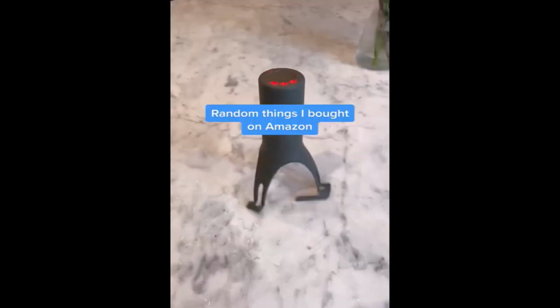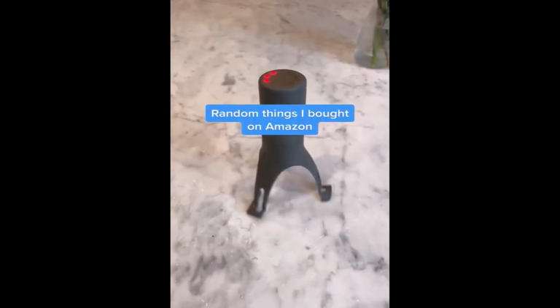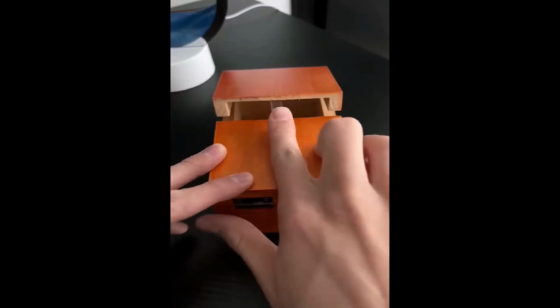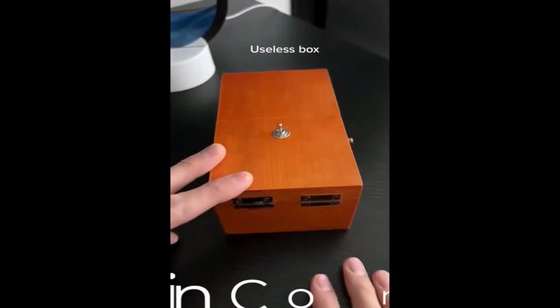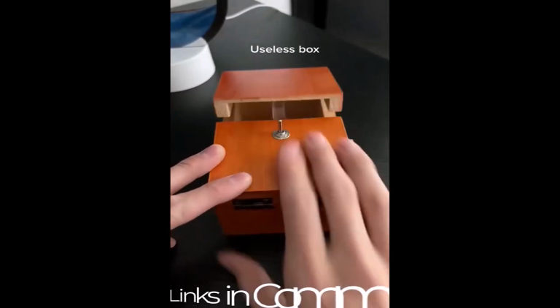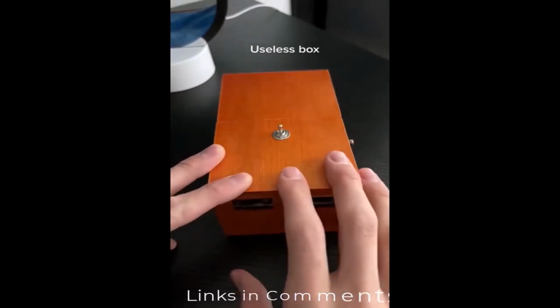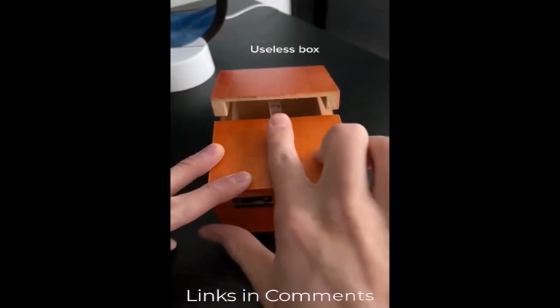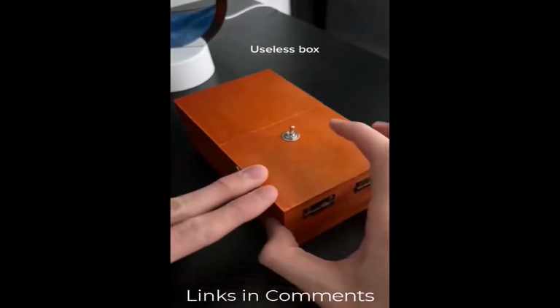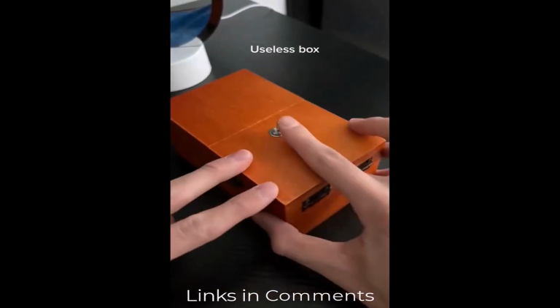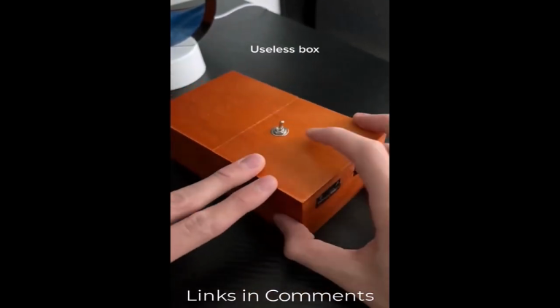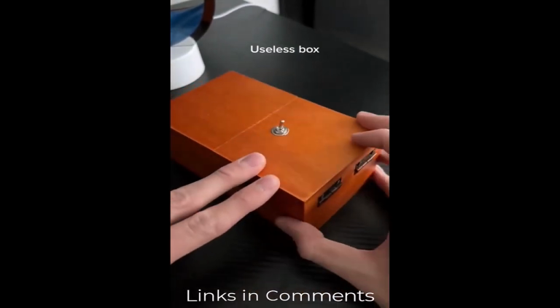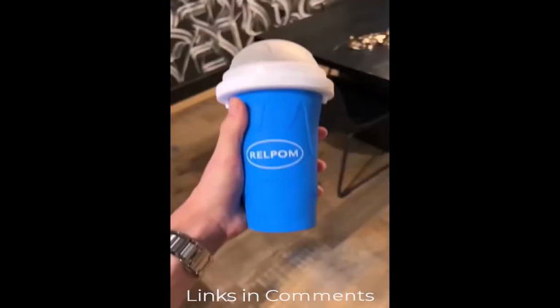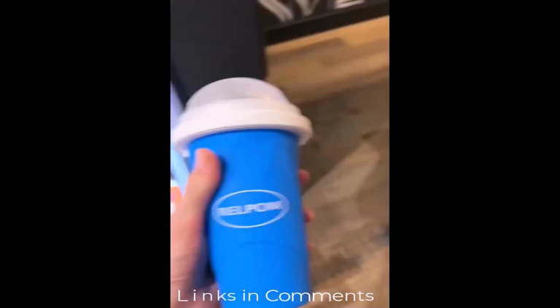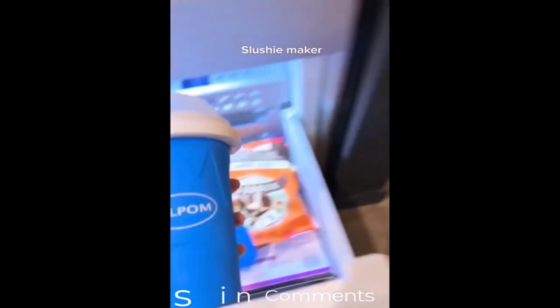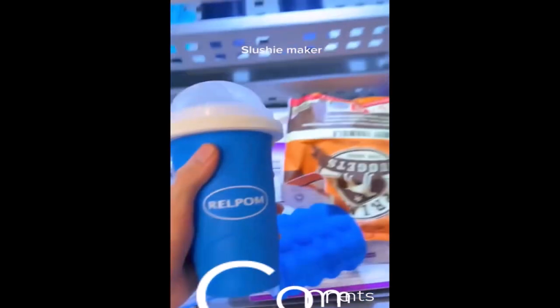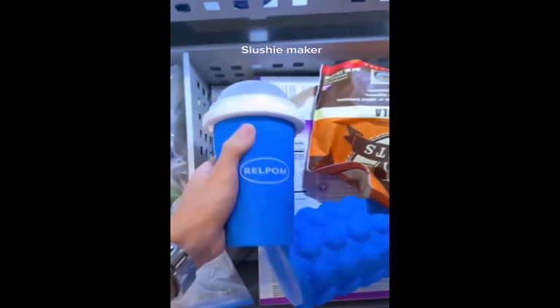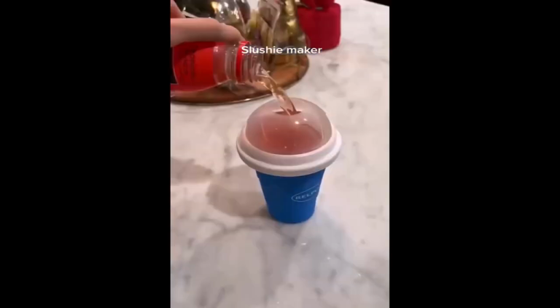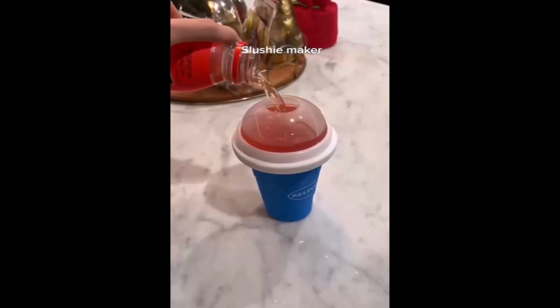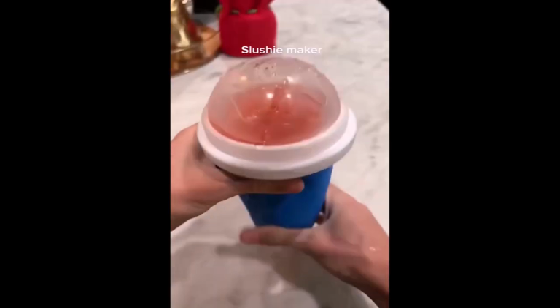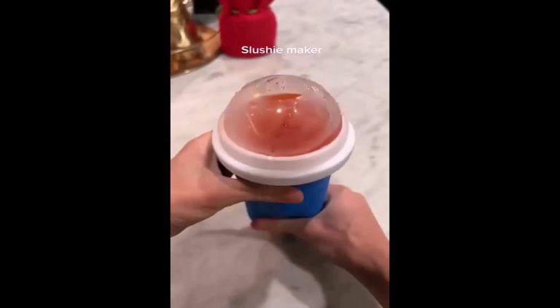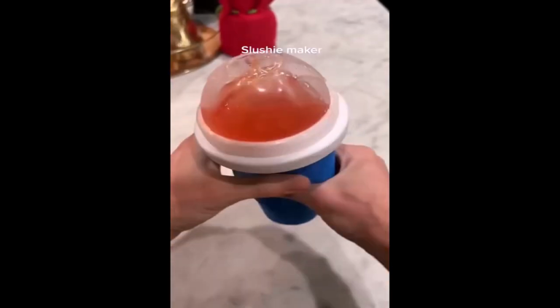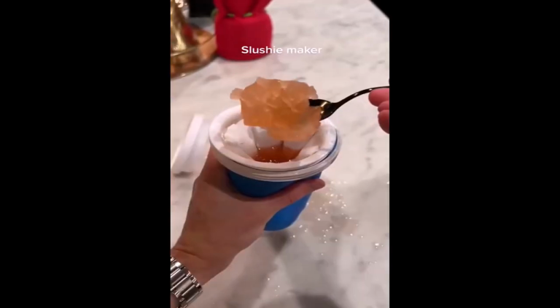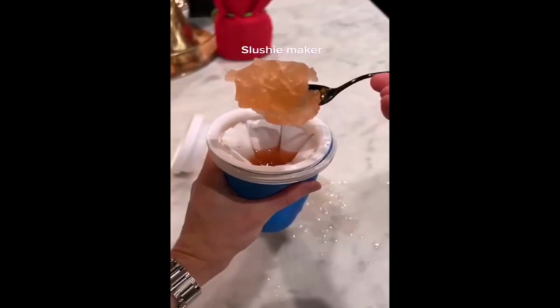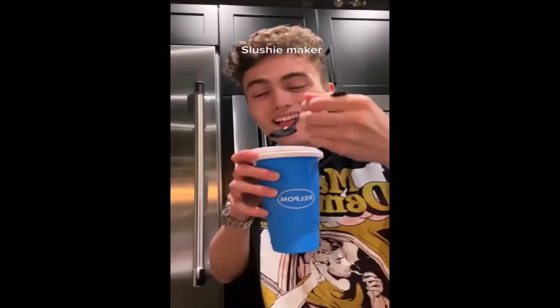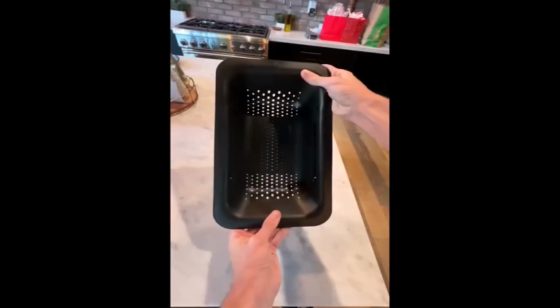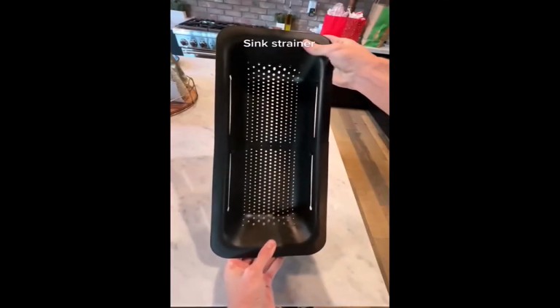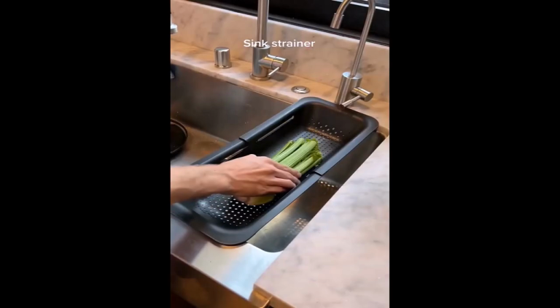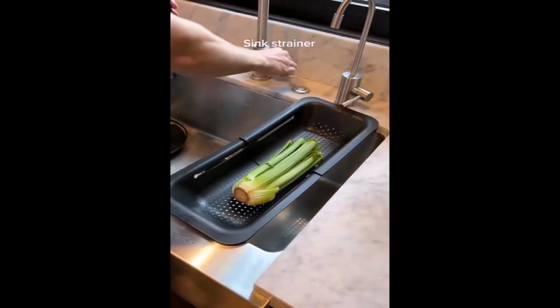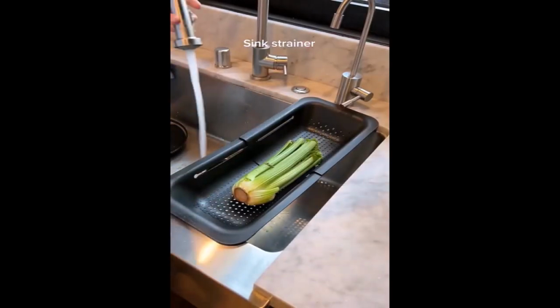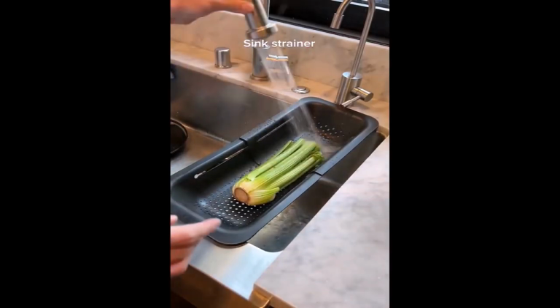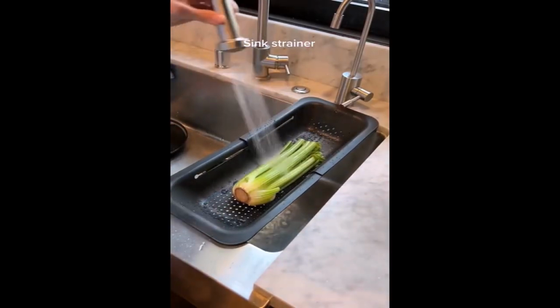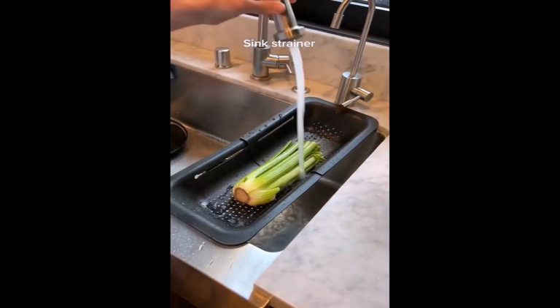Random things I bought on Amazon. This is called a useless box, which is a cool toy that never lets you flip a switch. This is a slushie maker that you can use on any drink — all you have to do is squeeze the bottle and it turns into a slushie. This is a retractable strainer that works perfectly on most things.